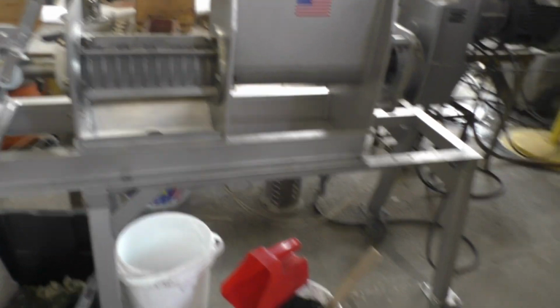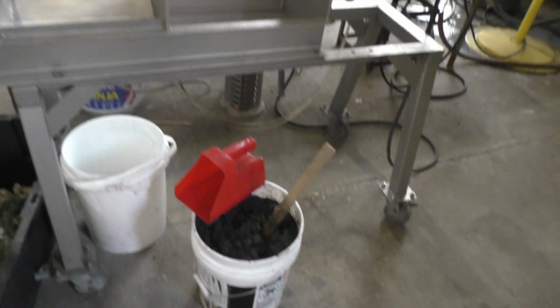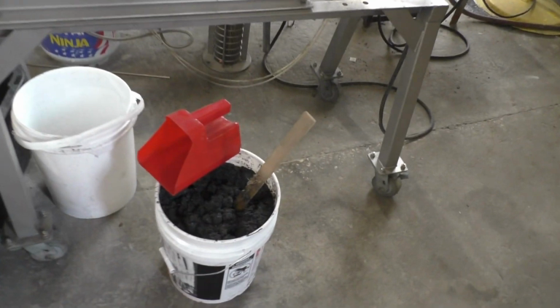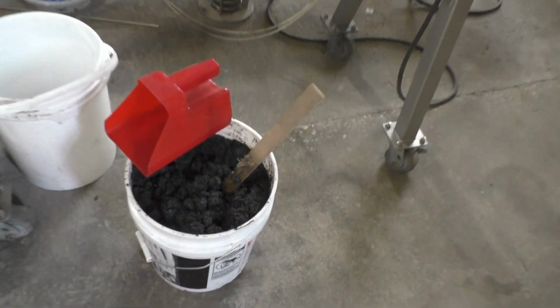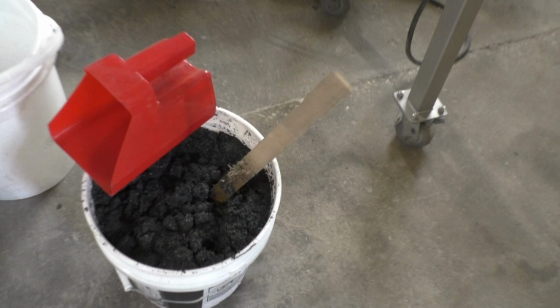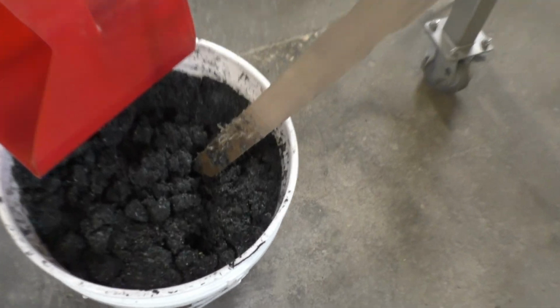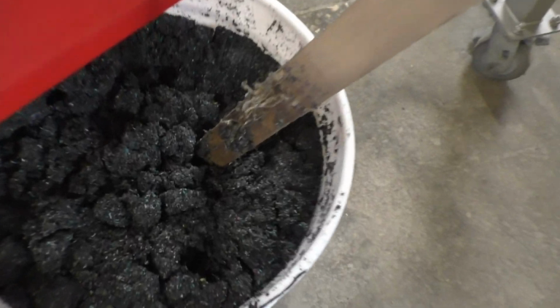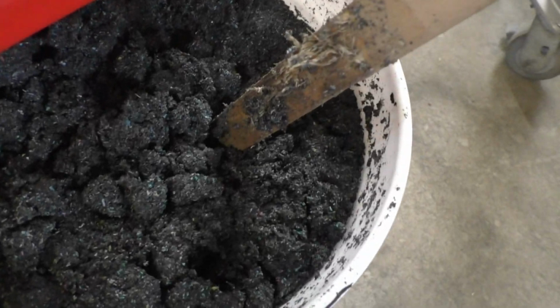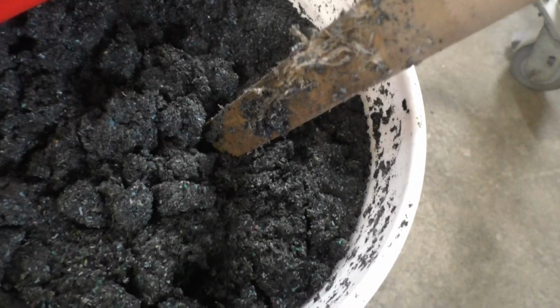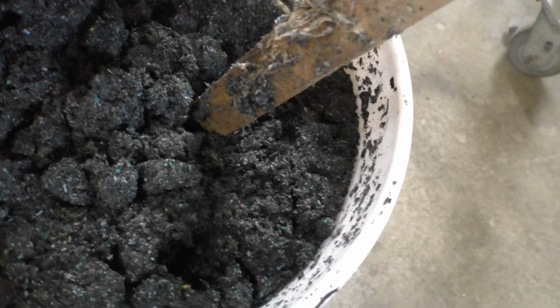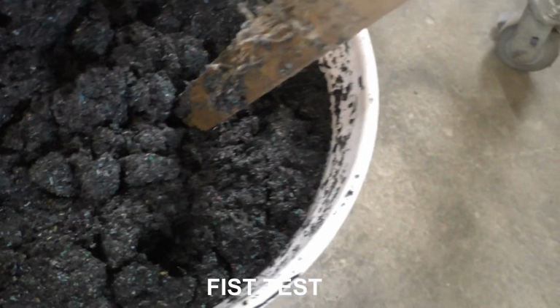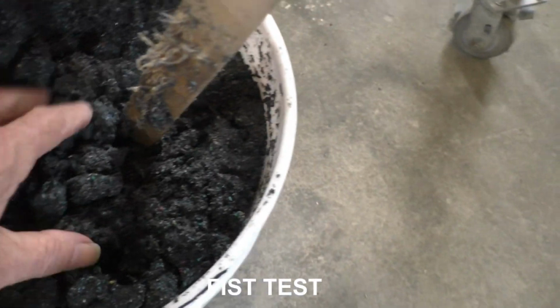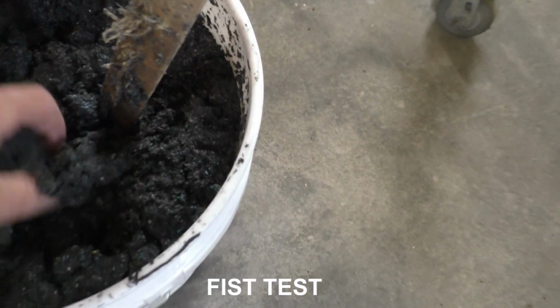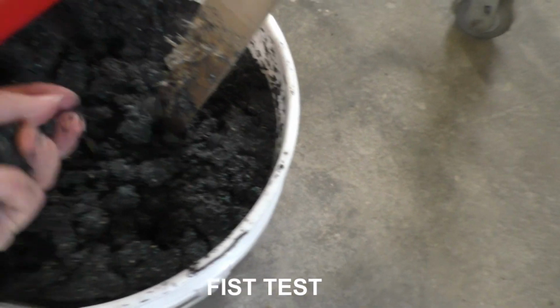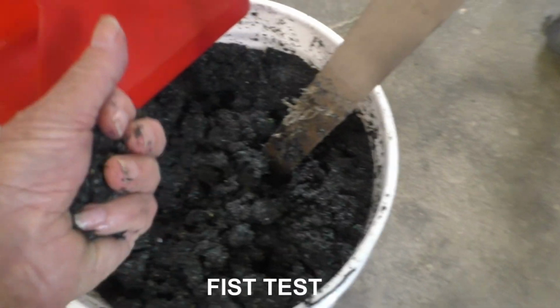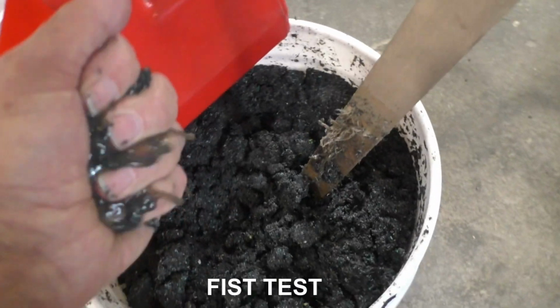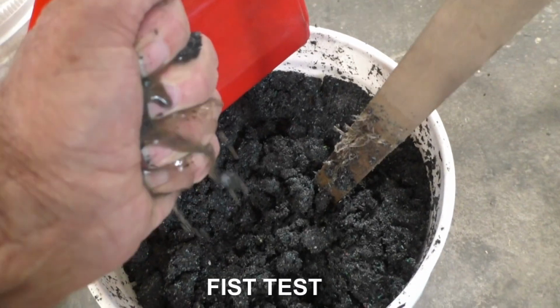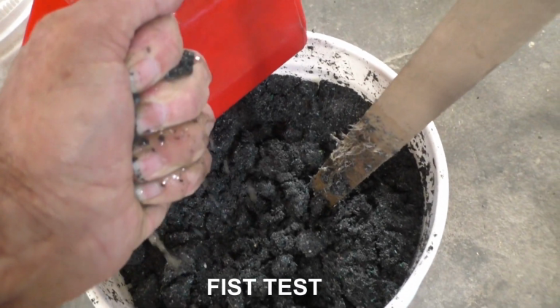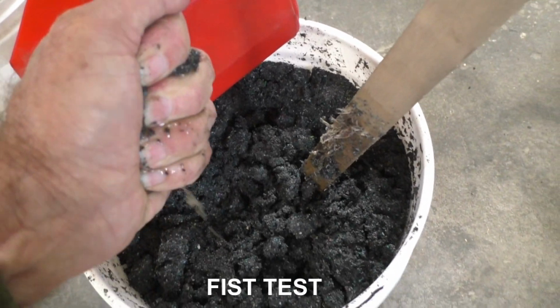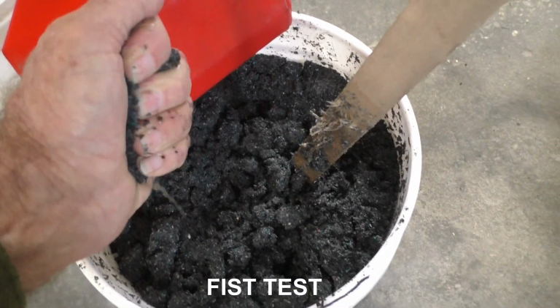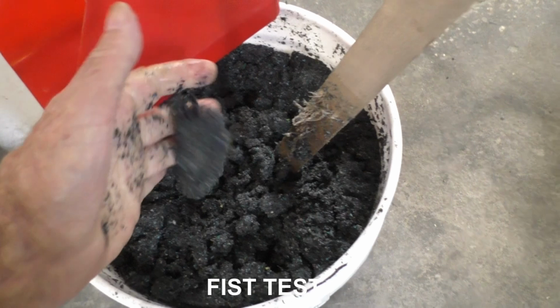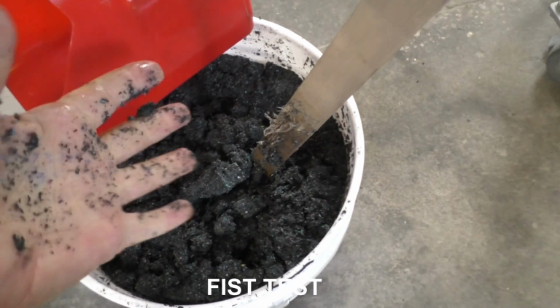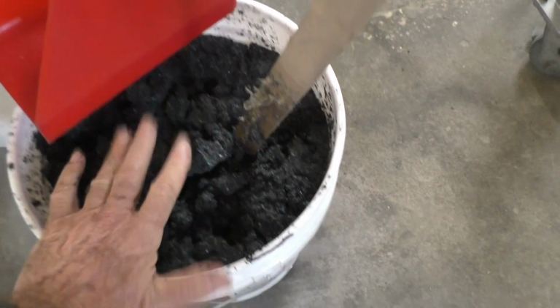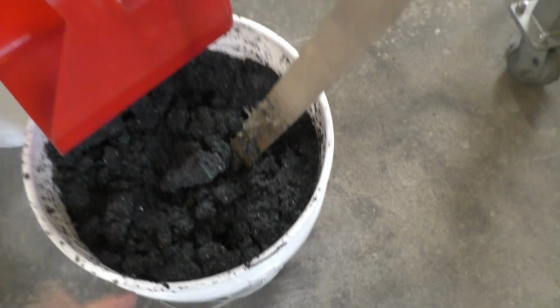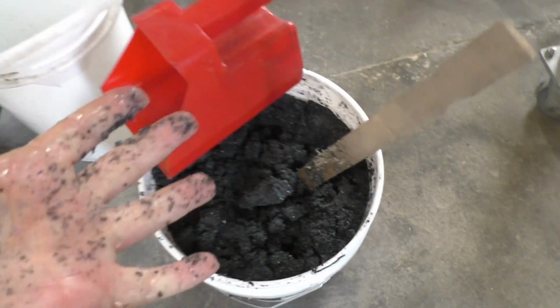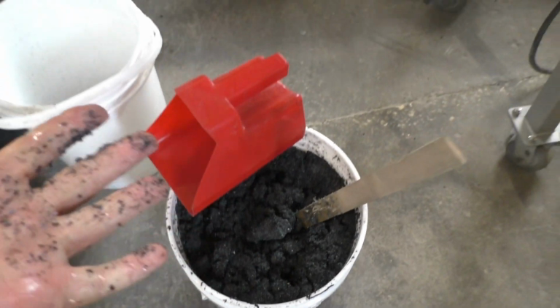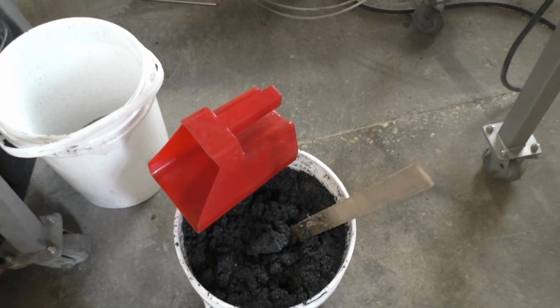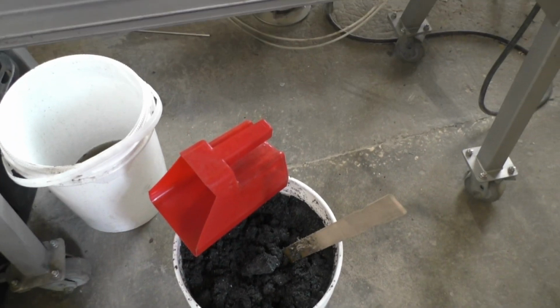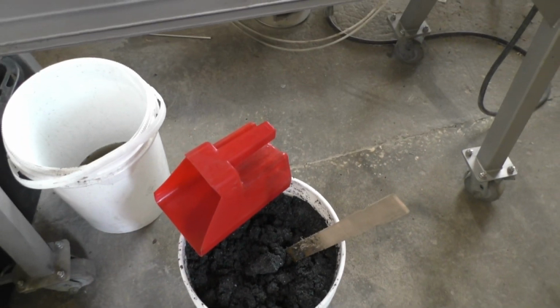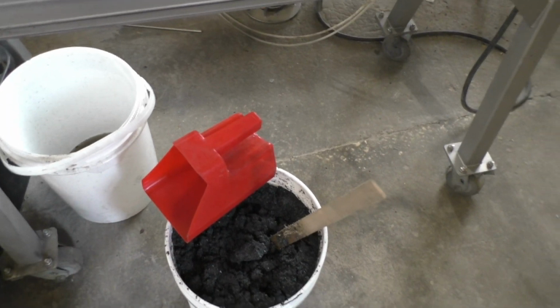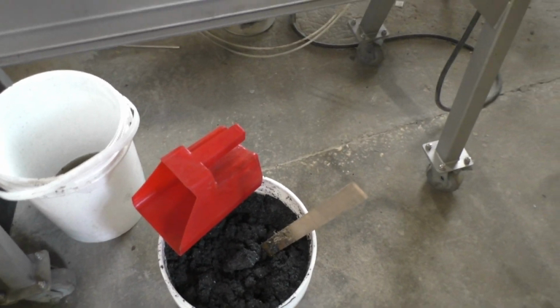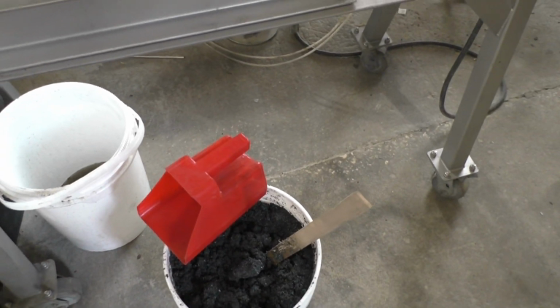Here's the material we're going to test. If I grab a fistful of it, I can squeeze out quite a bit of water. I hope to do that with the screw press and make some dry cake.